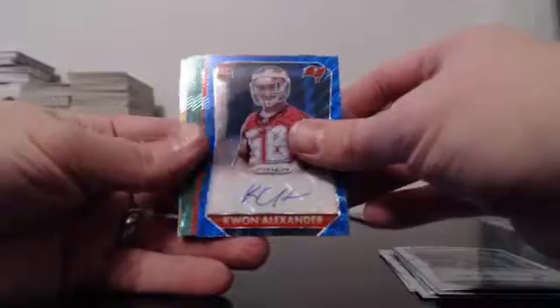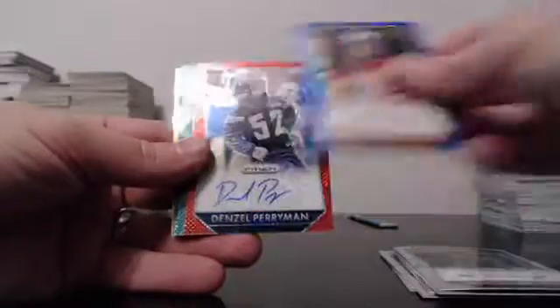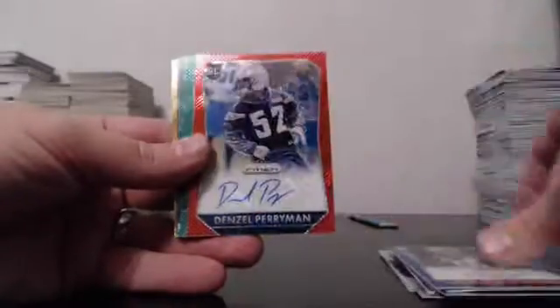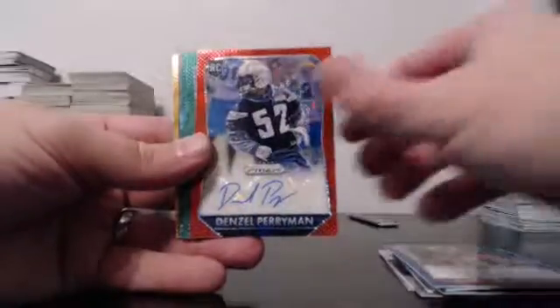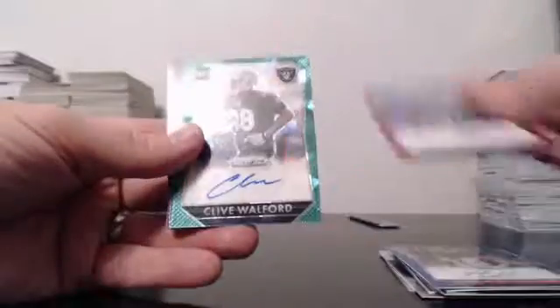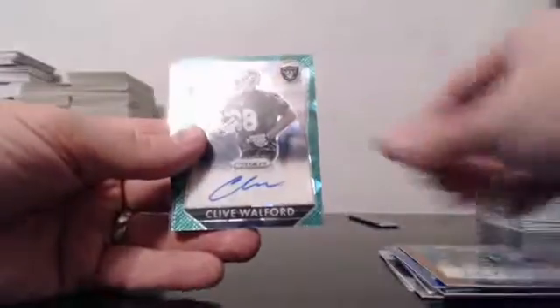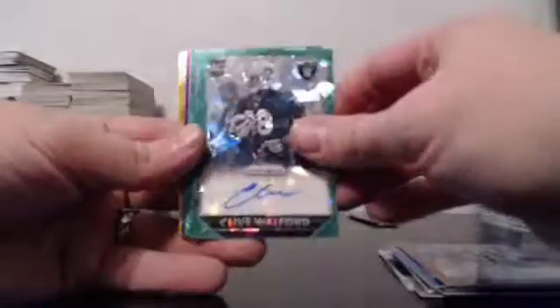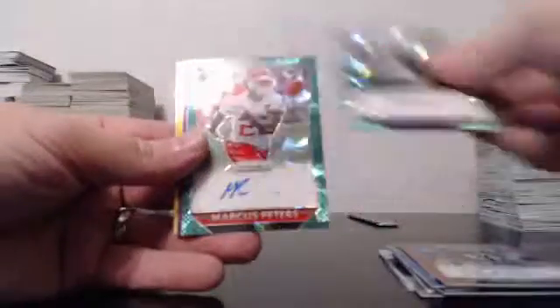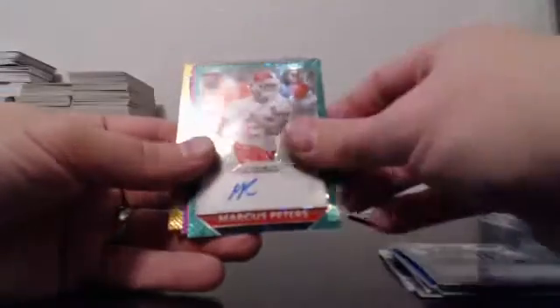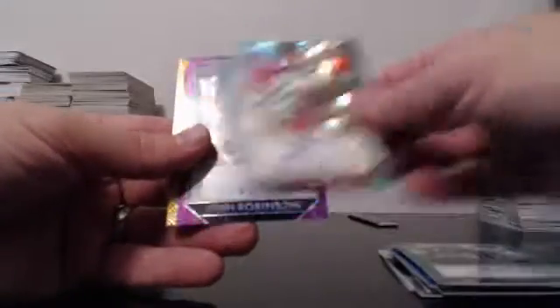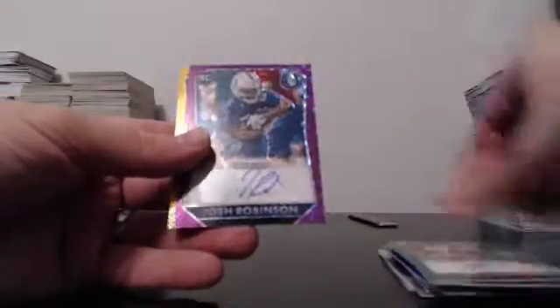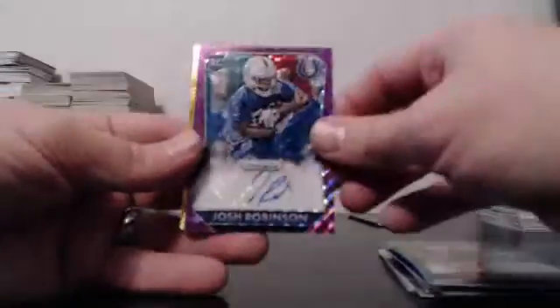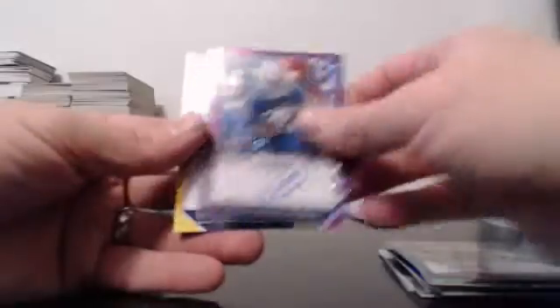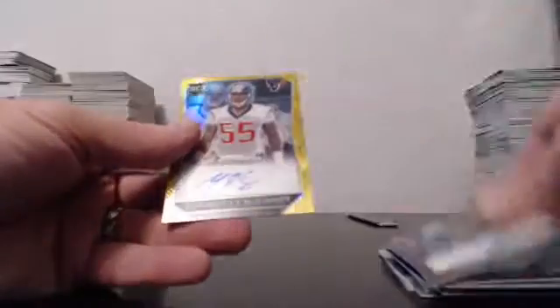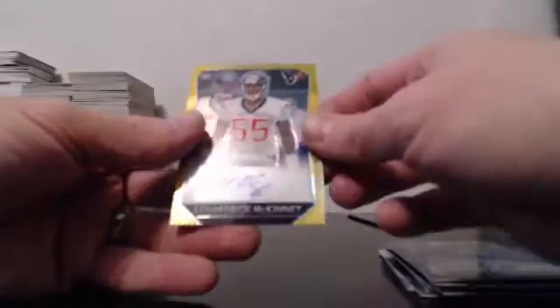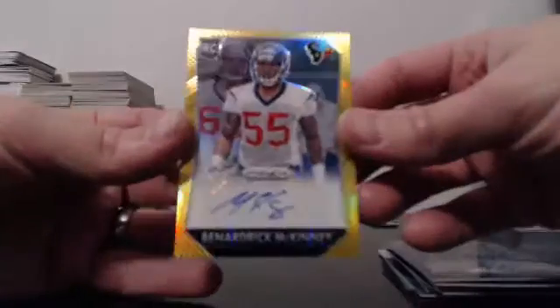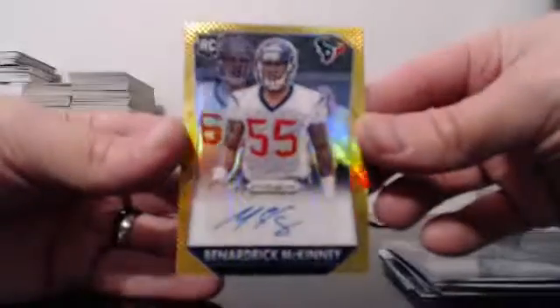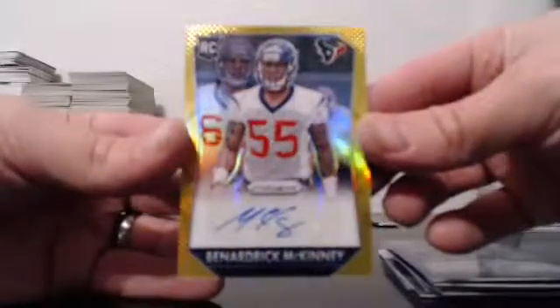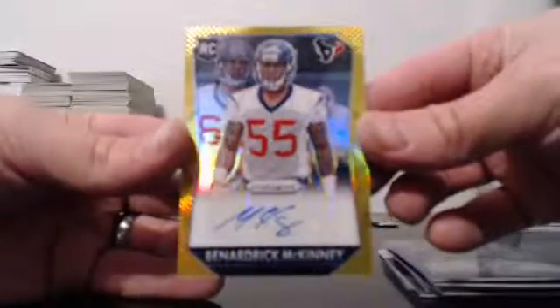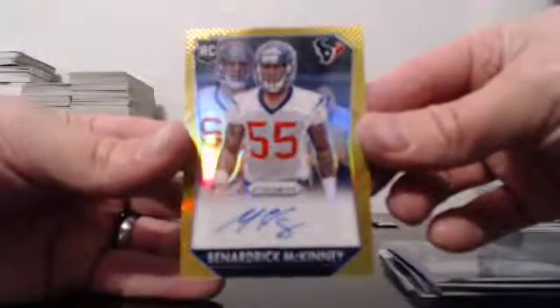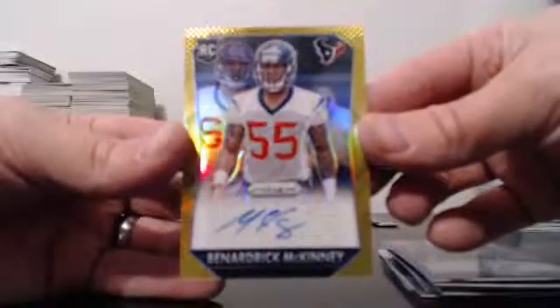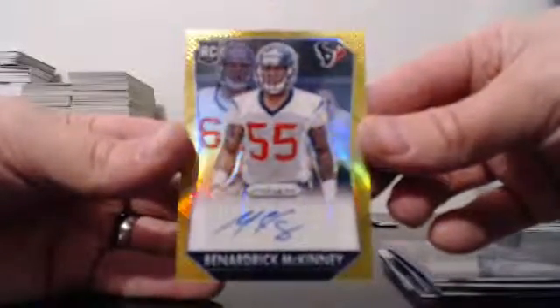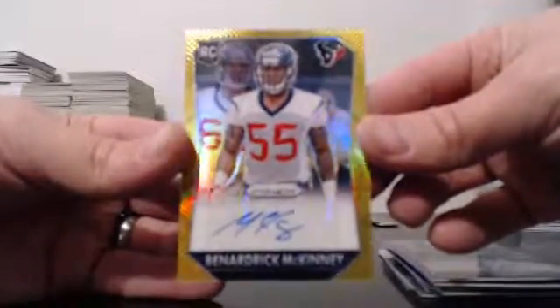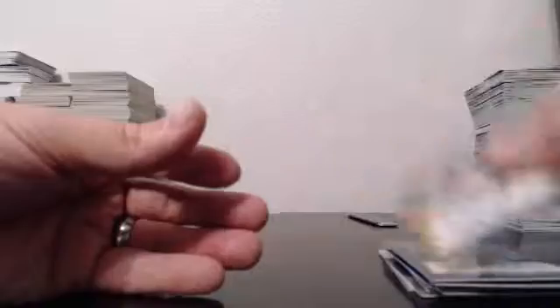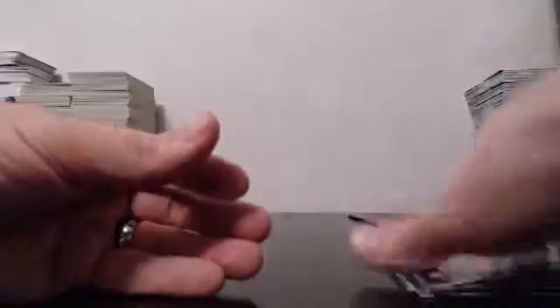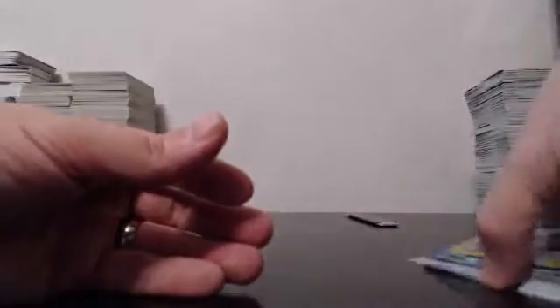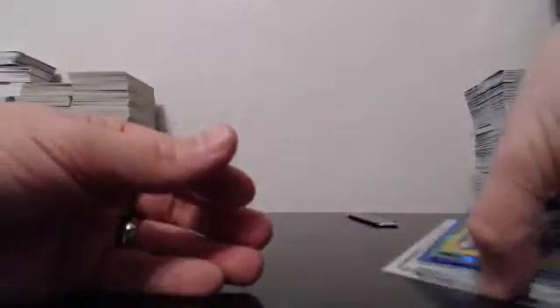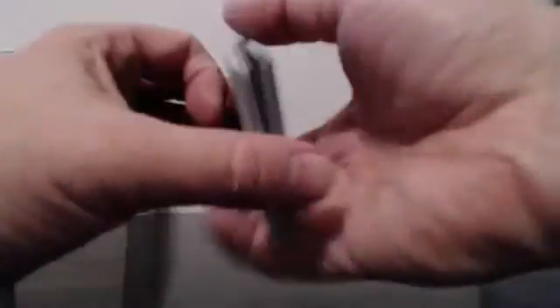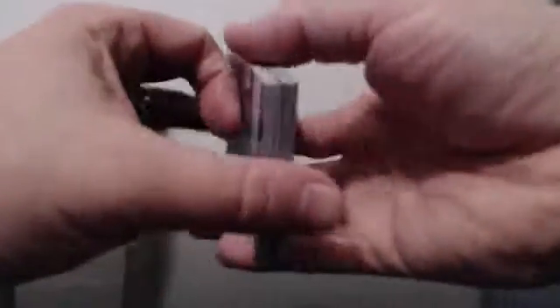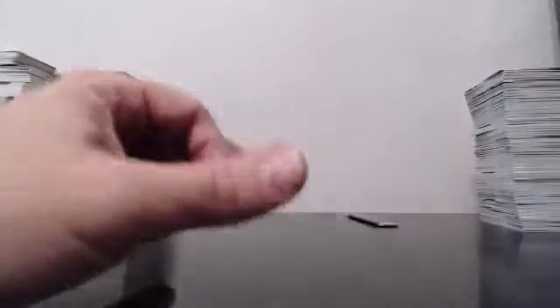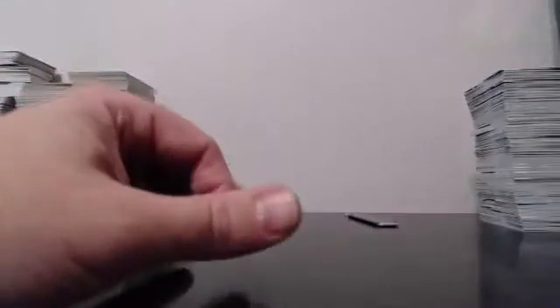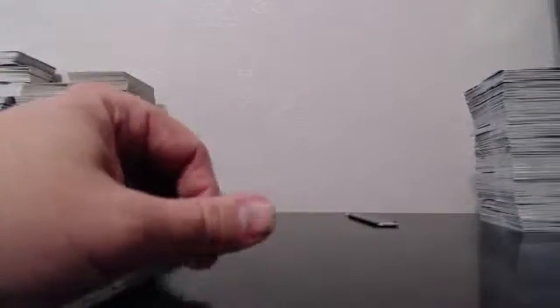Blue: Alexander. Red: Perryman. Green: Walford and Peters. Purple: Robinson. And for the Houston Texans, Gold: McKinney to 10. That does it for the break. Thanks again everybody. Have a good night.